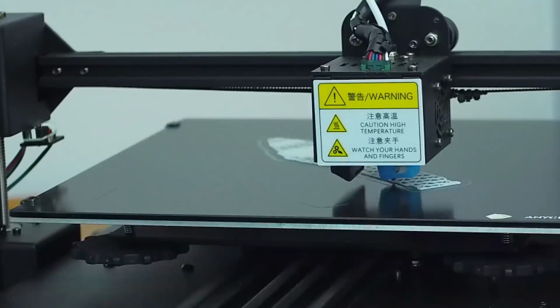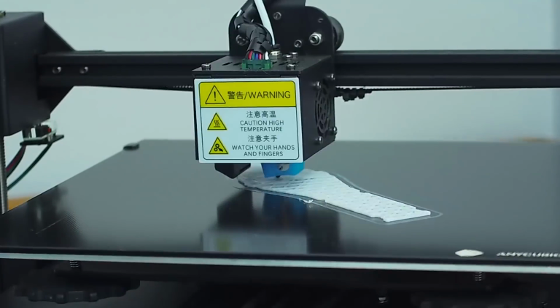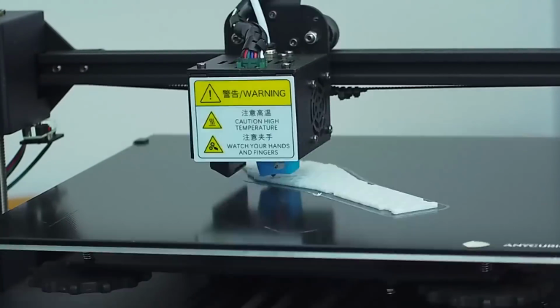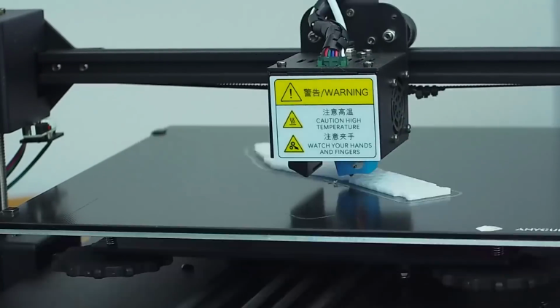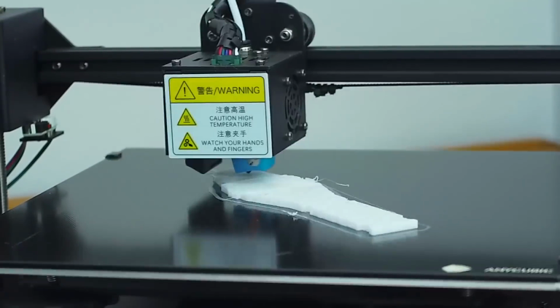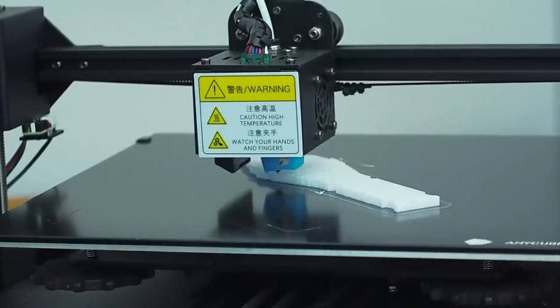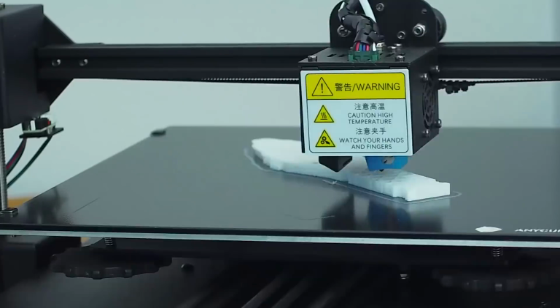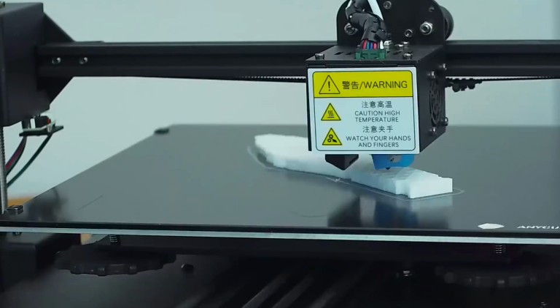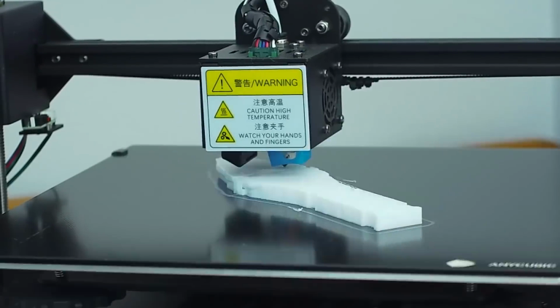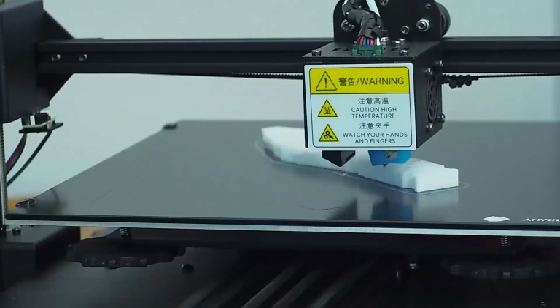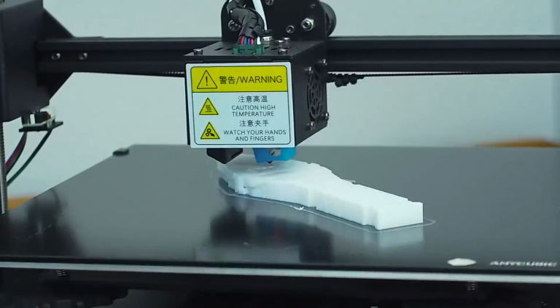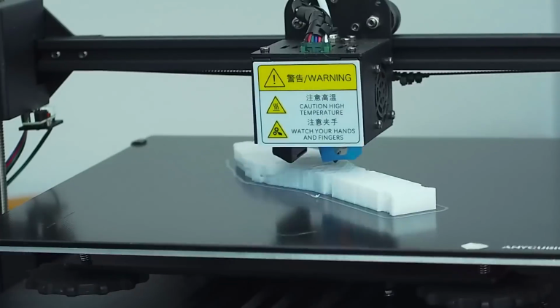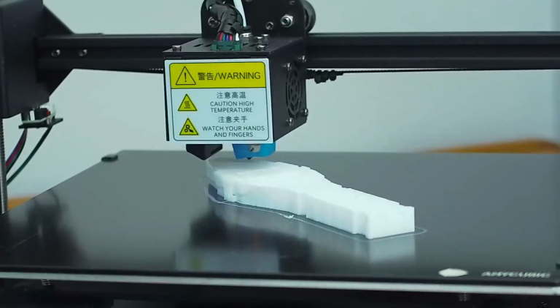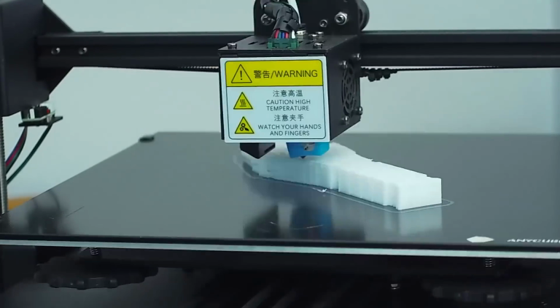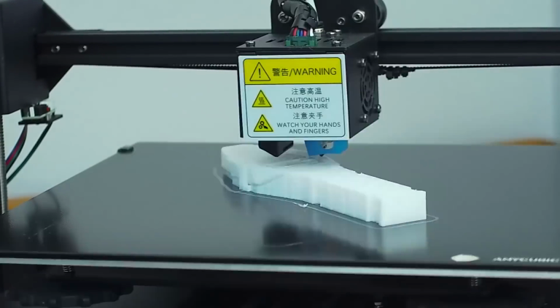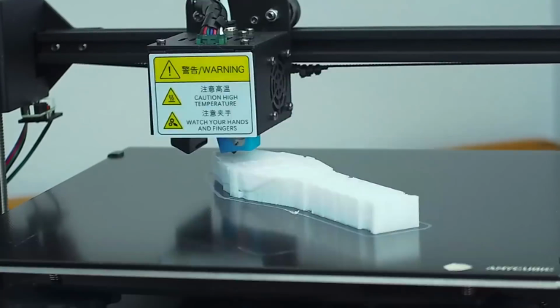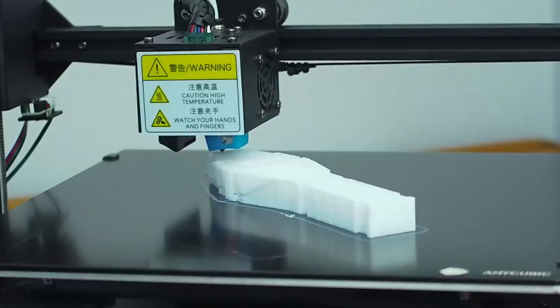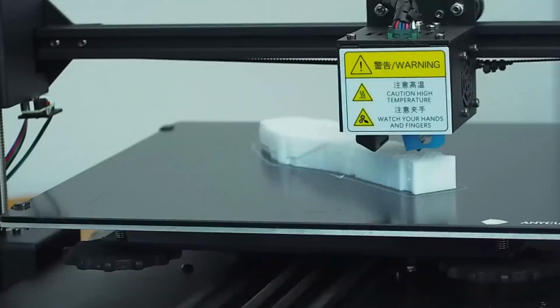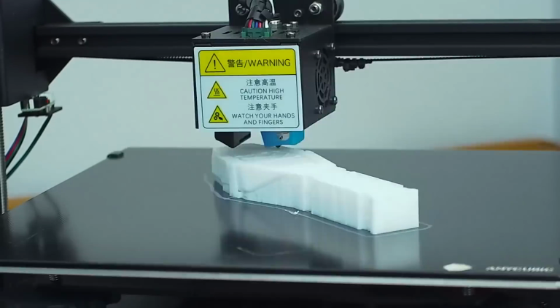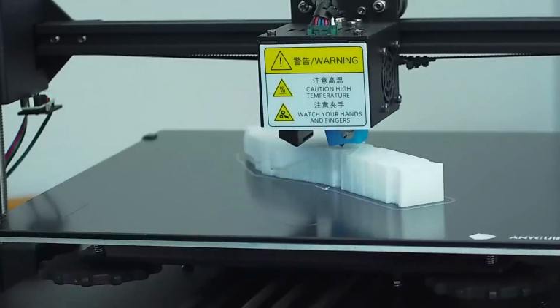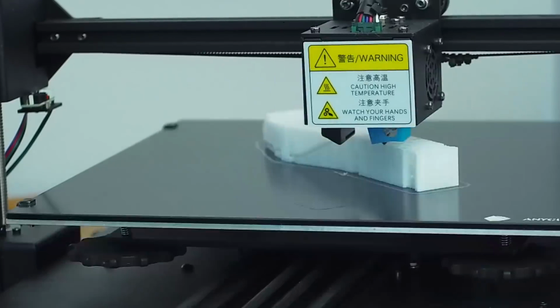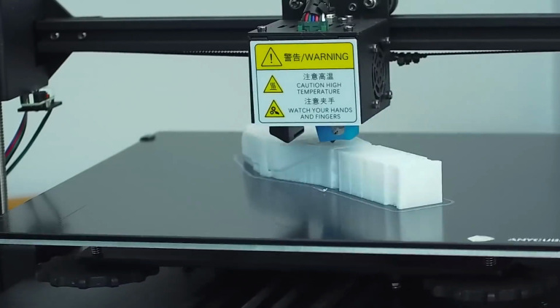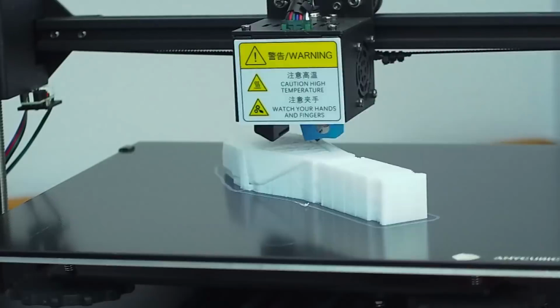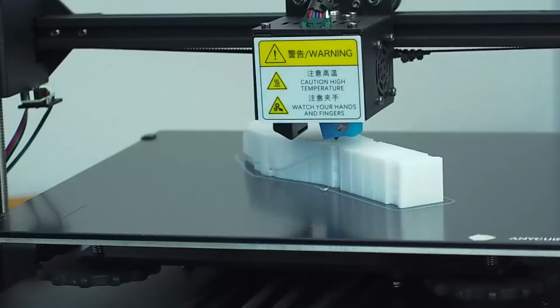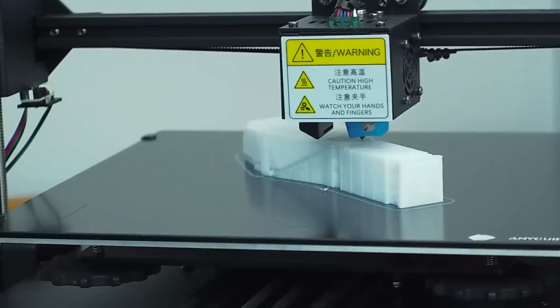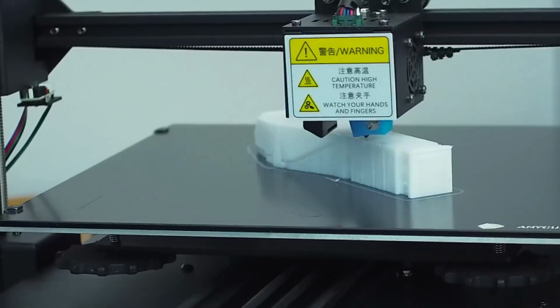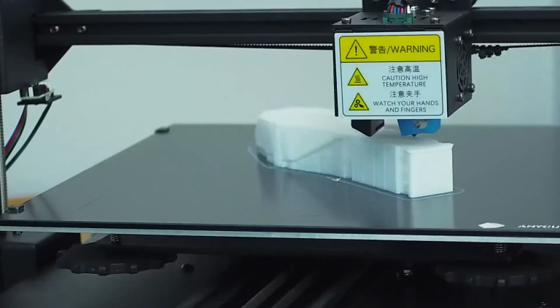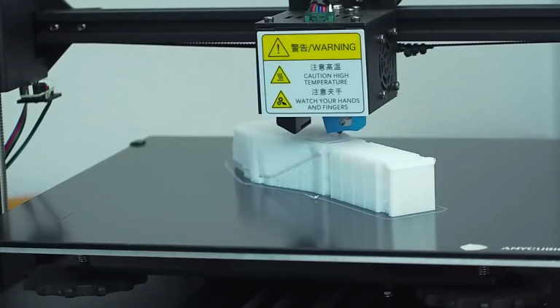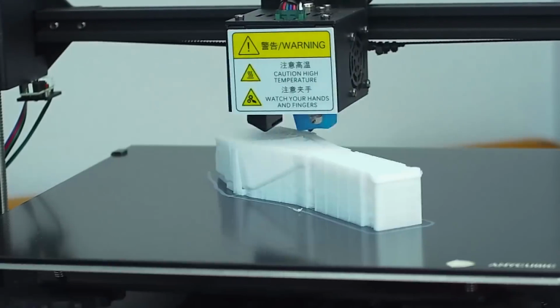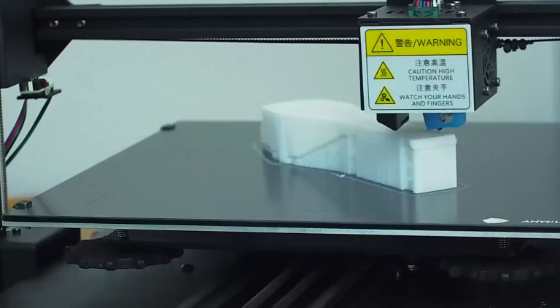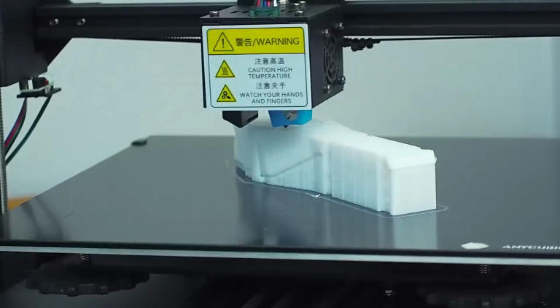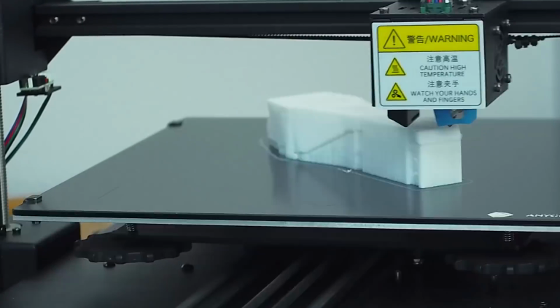With the new Star Trek Picard series coming out — I printed this weeks before the show was released — I wanted to make a next generation style phaser. The Mega X ships with Kira as a slicer program, and the rafting seems a little difficult to remove from the print.